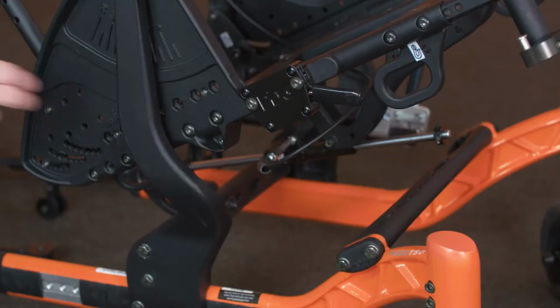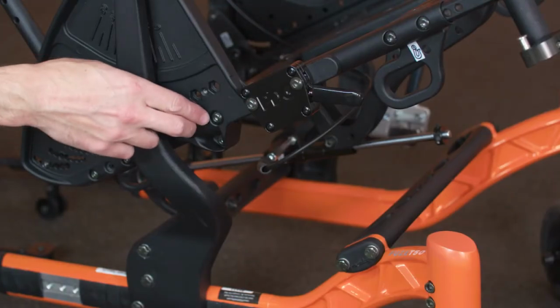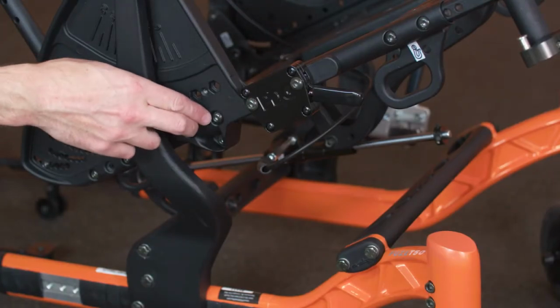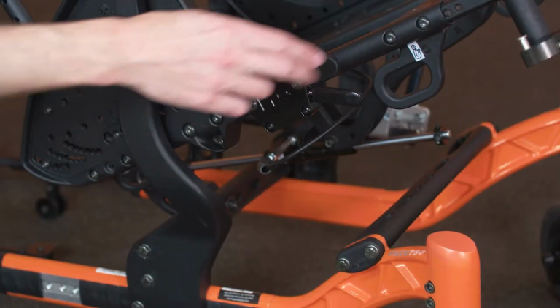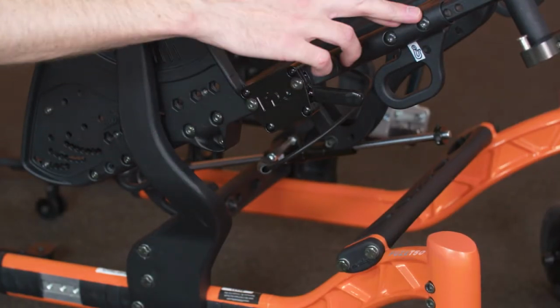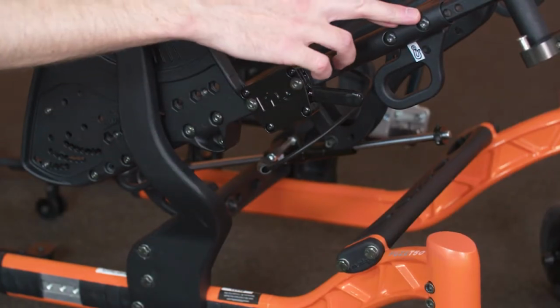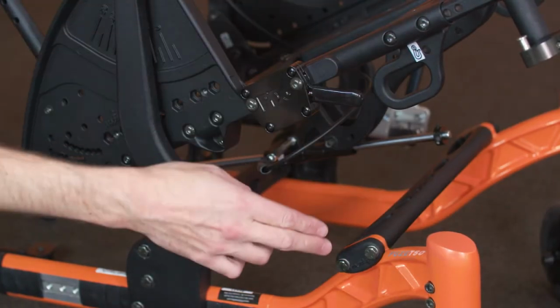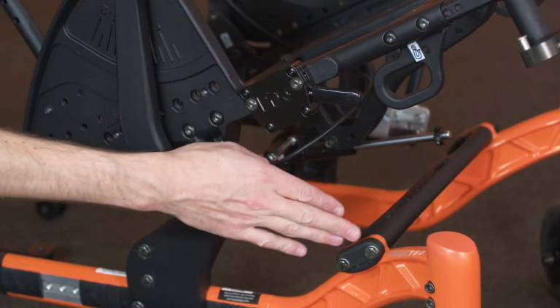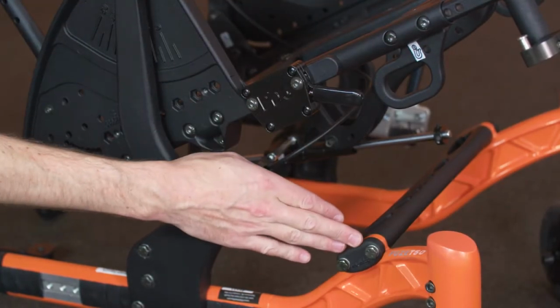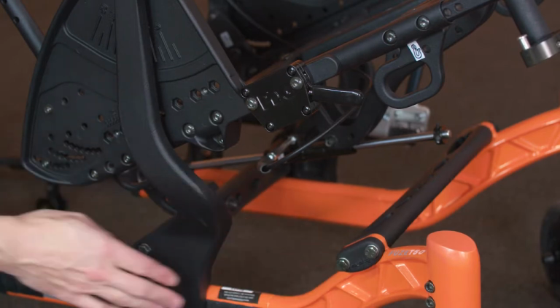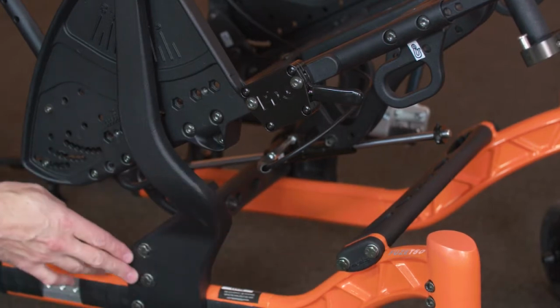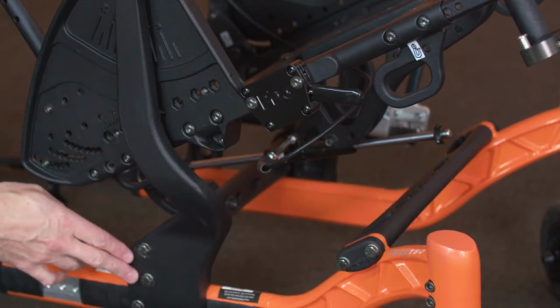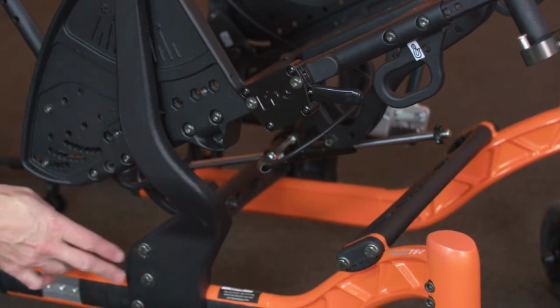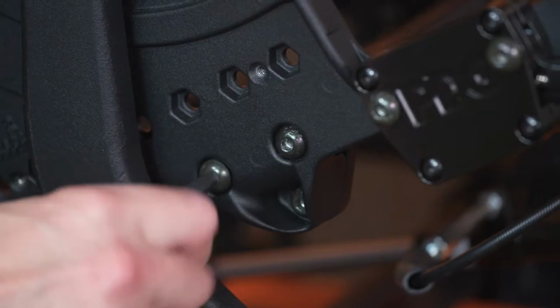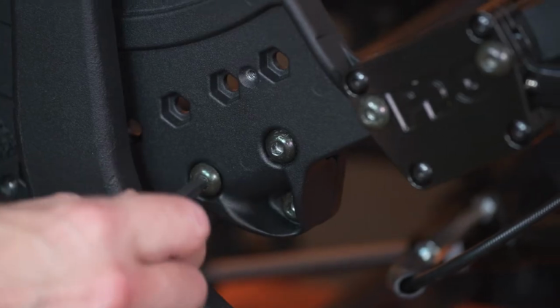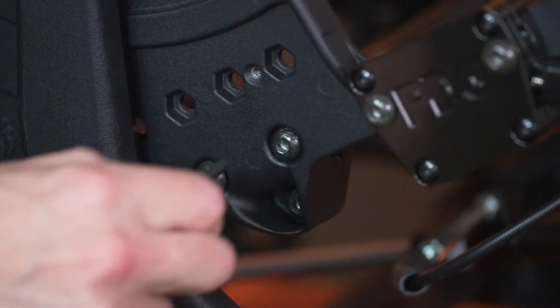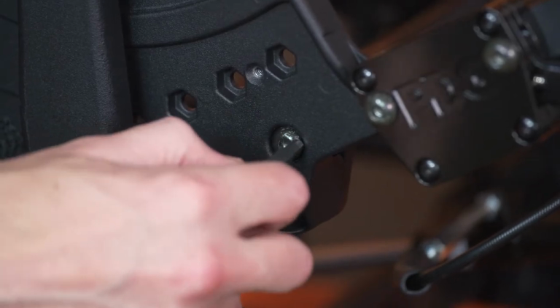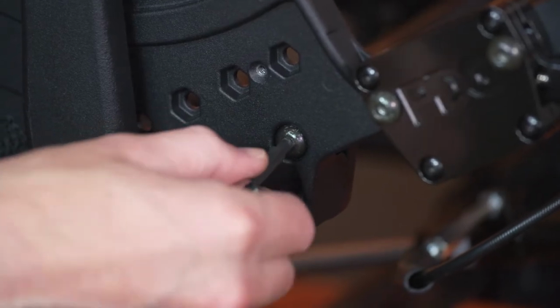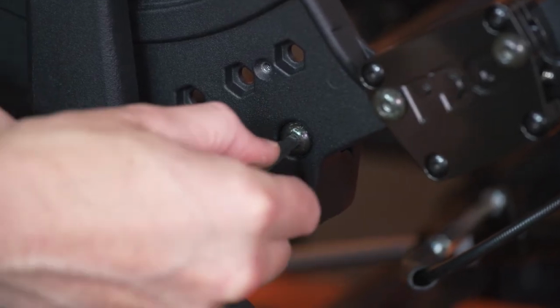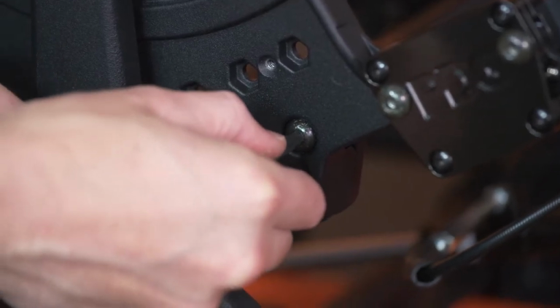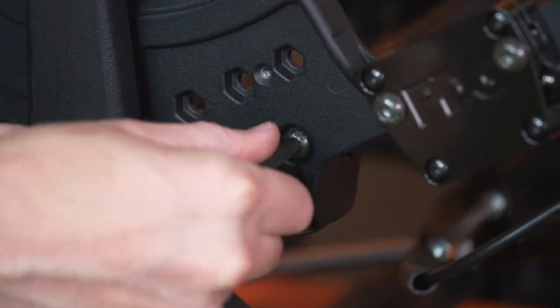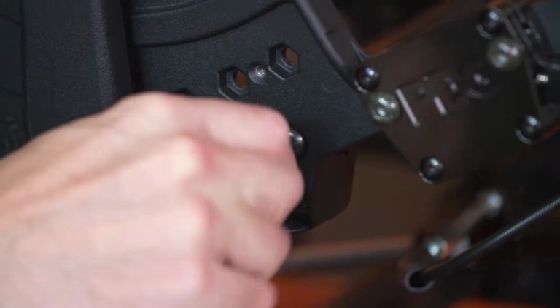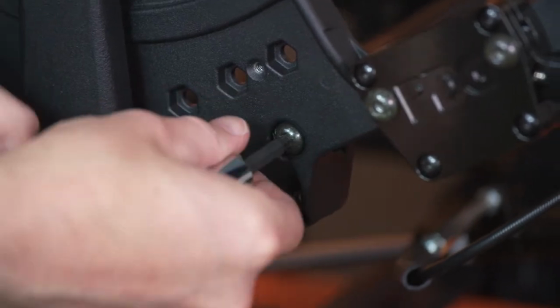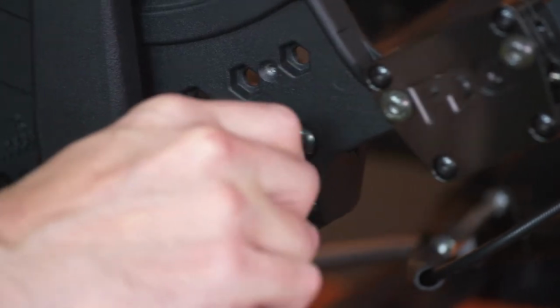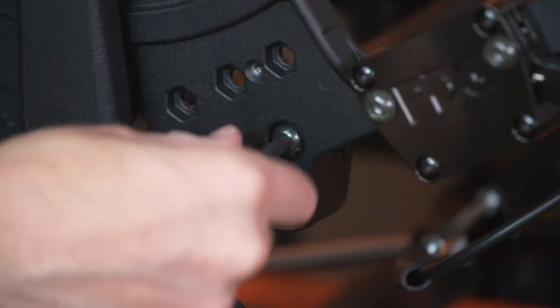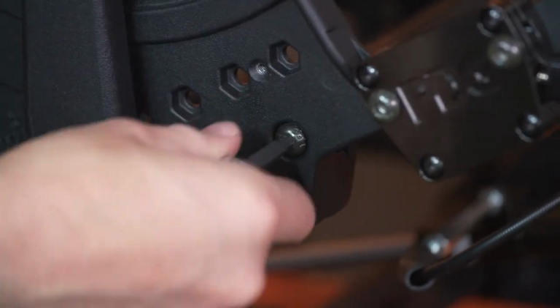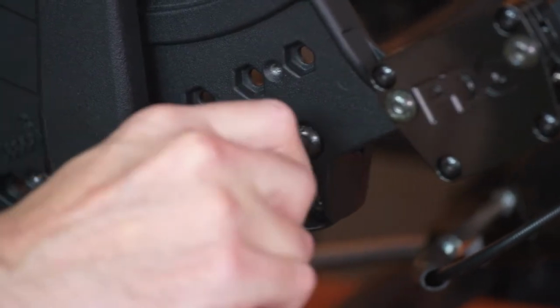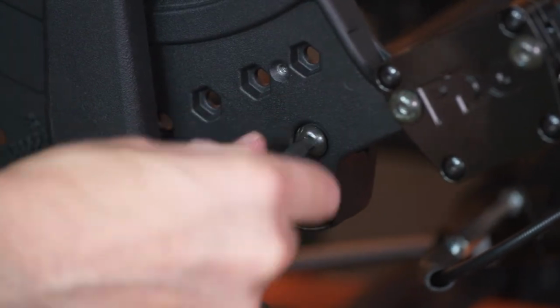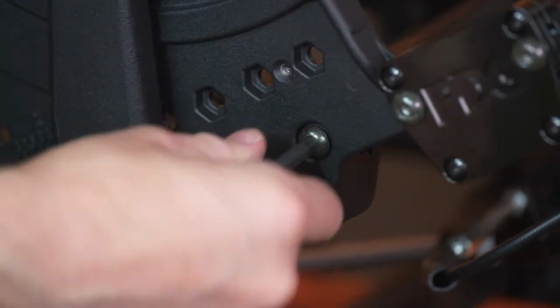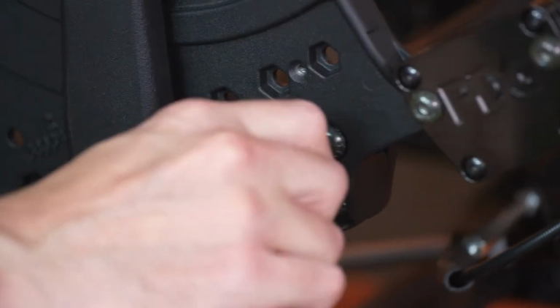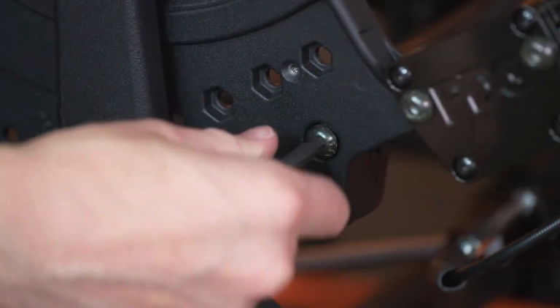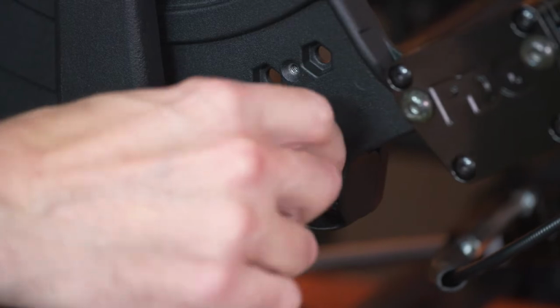Shown are the four locations of the crossbar mounting fasteners. Remove the mounting fasteners on one side of the chair, noting which fastener came from which location. This will completely detach the side of the wheelchair.